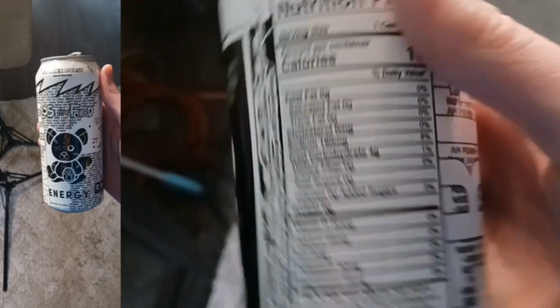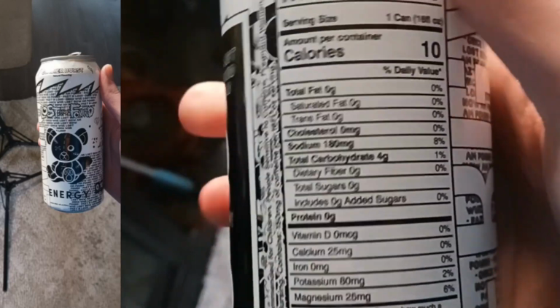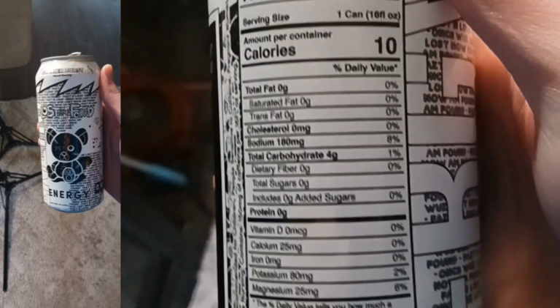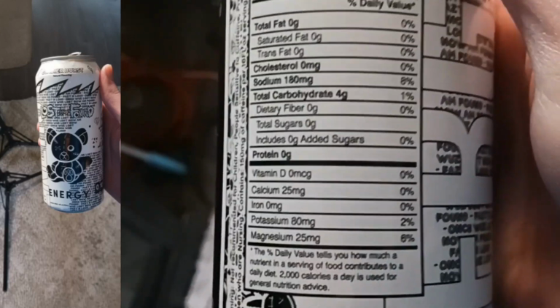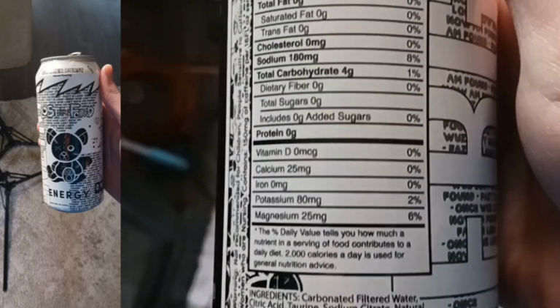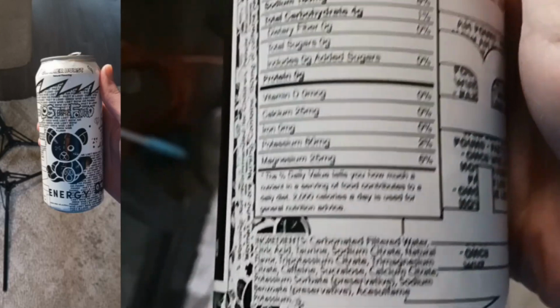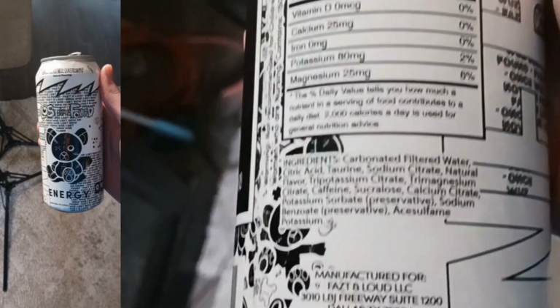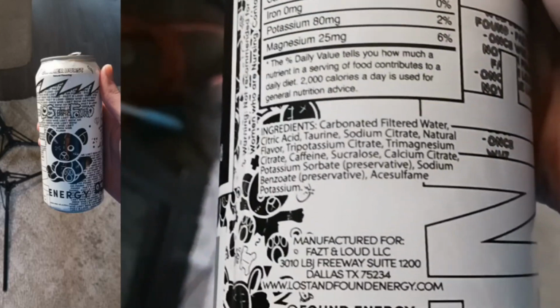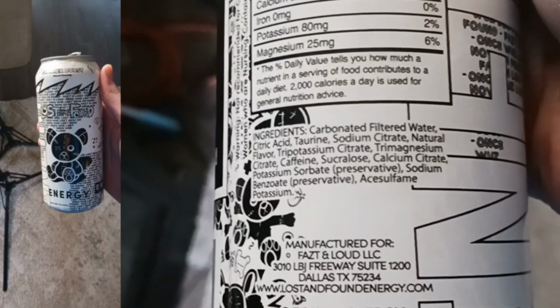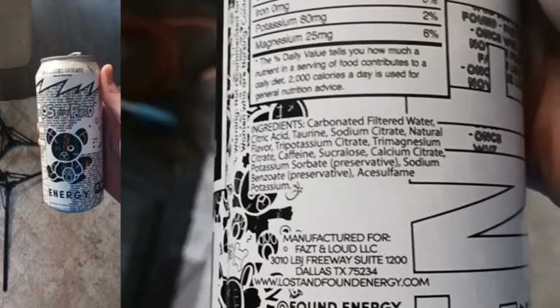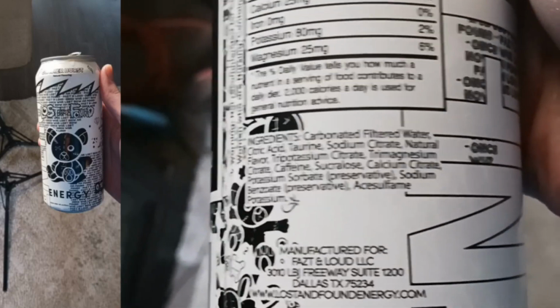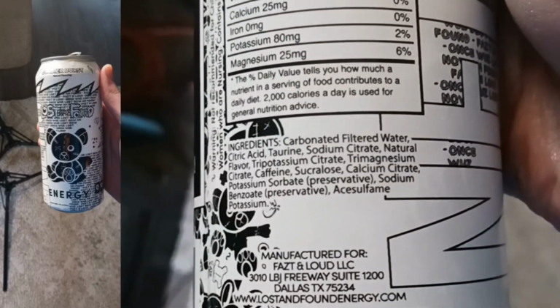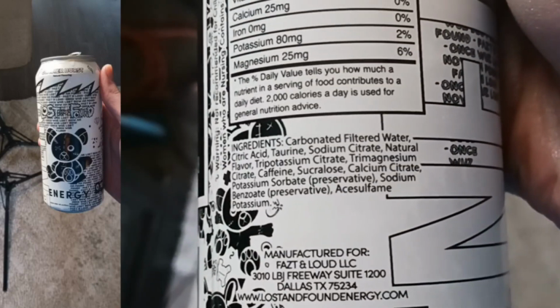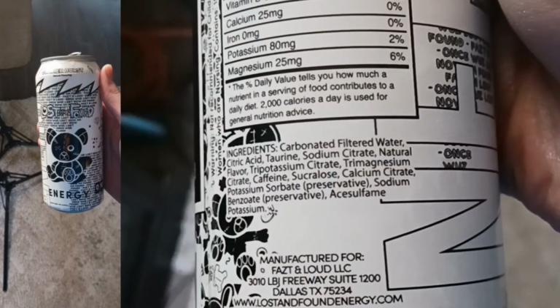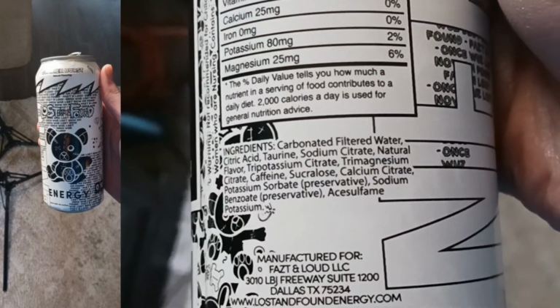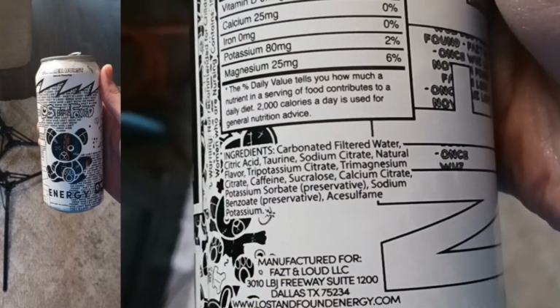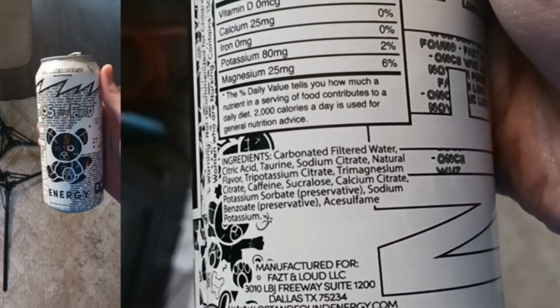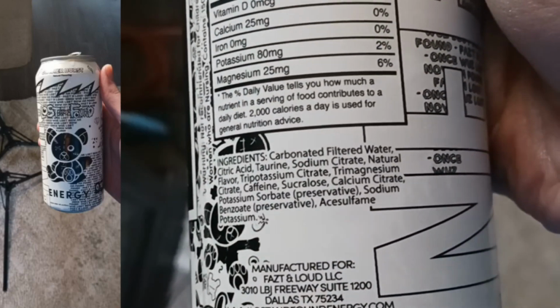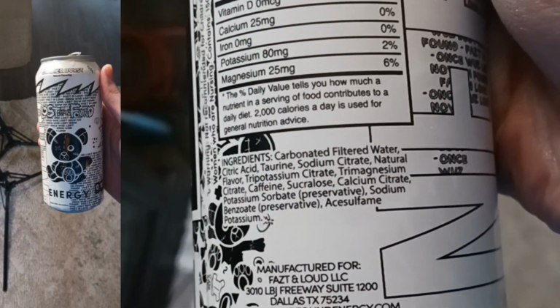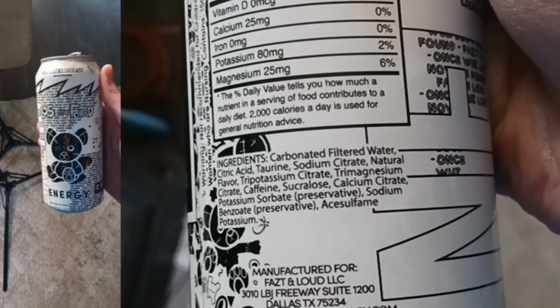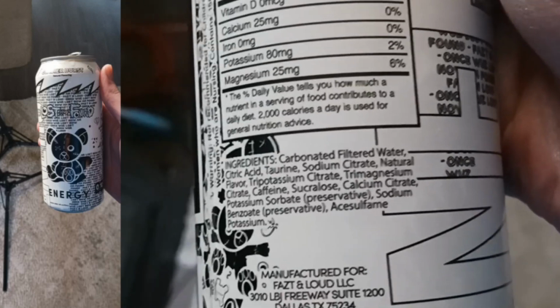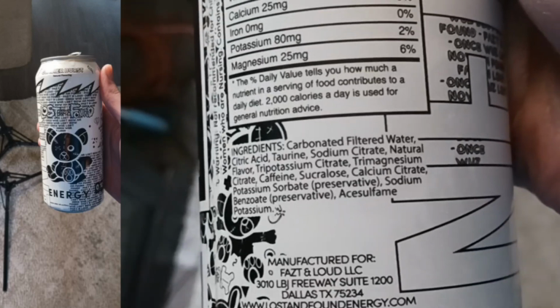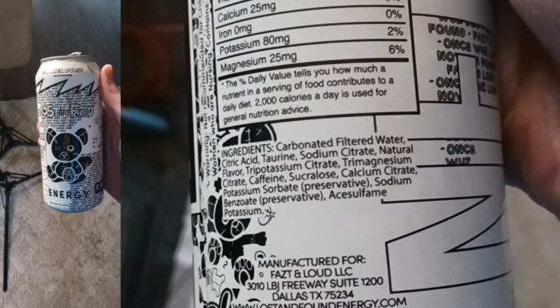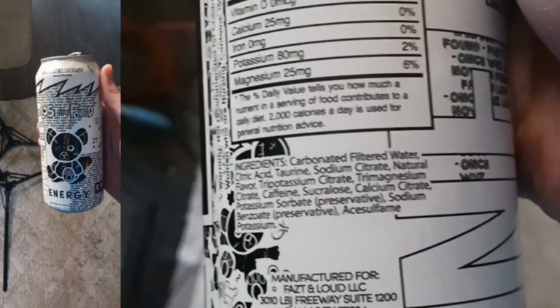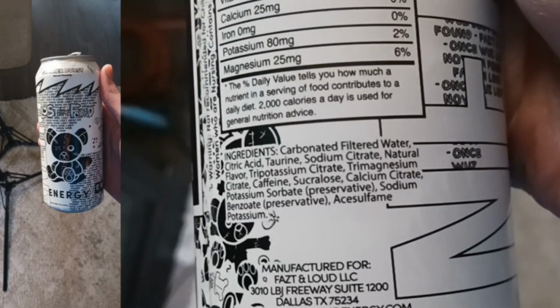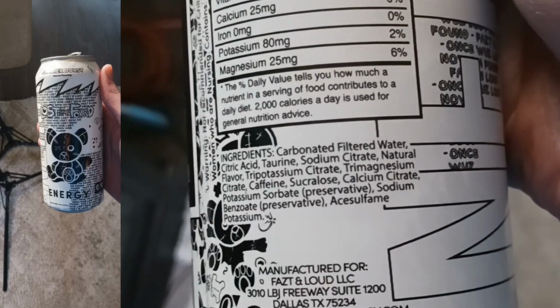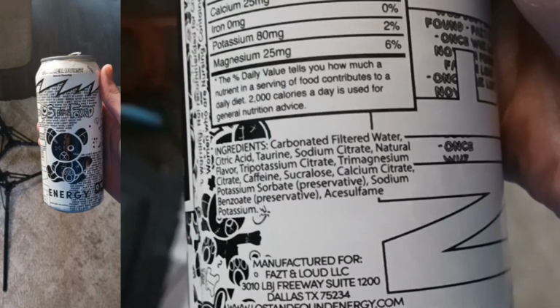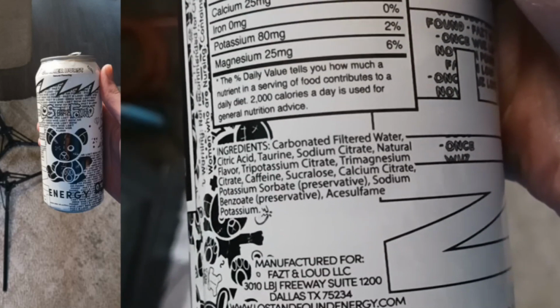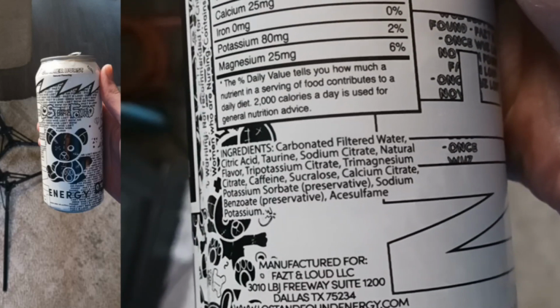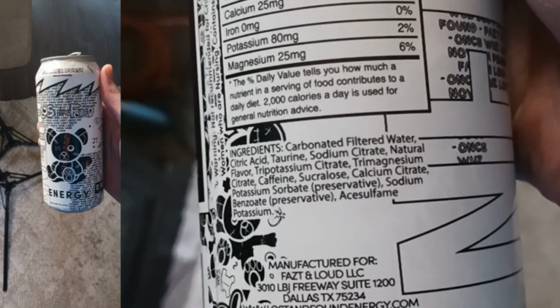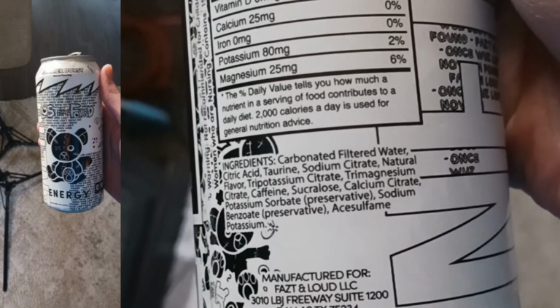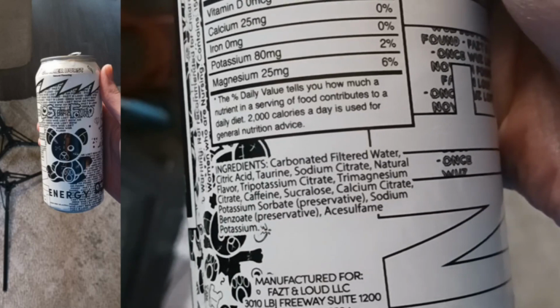Go to the nutrition facts: 10 calories. Ingredients: carbon filtered water, citric acid, taurine, sodium citrate, natural flavor, tri-potassium citrate, tri-magnesium citrate.